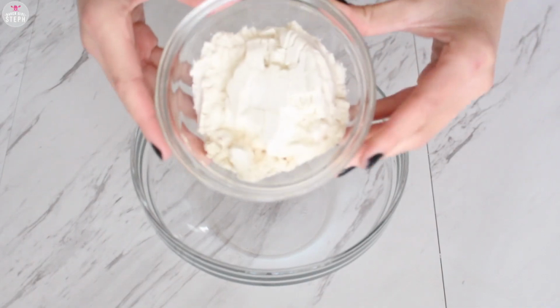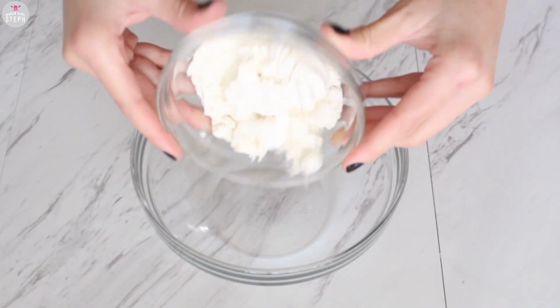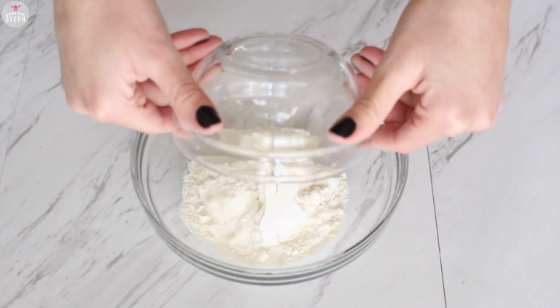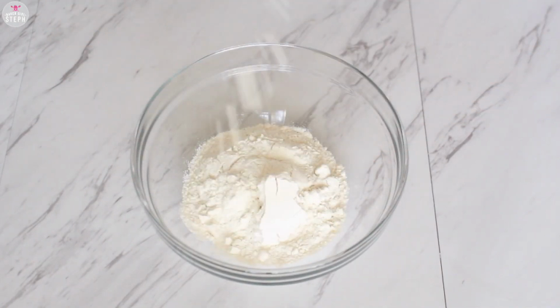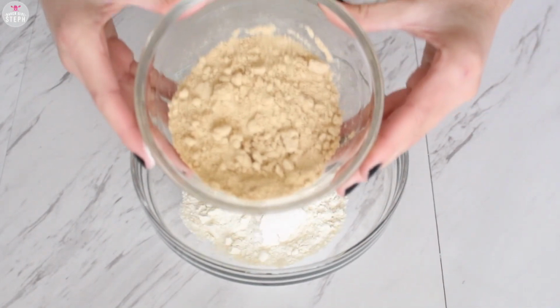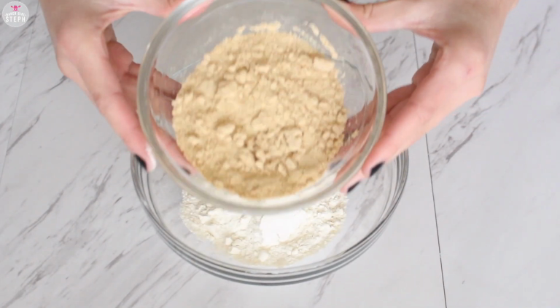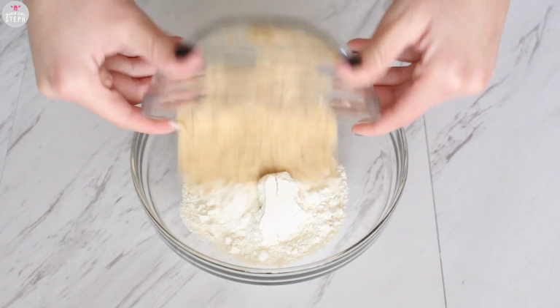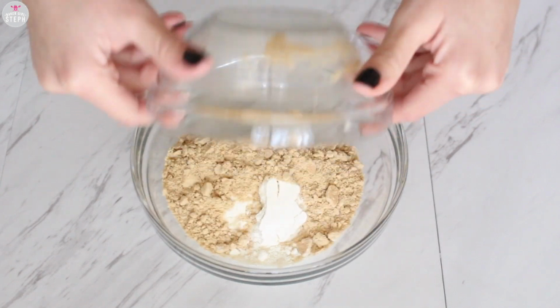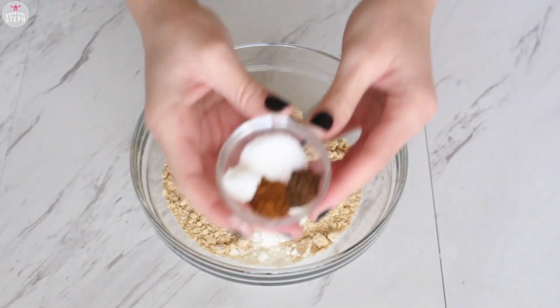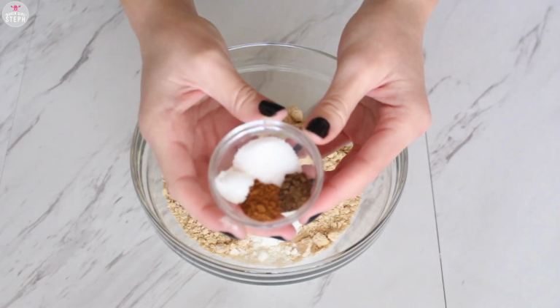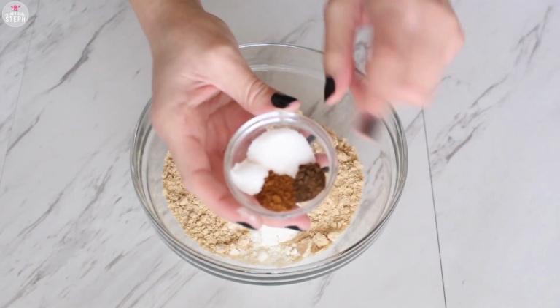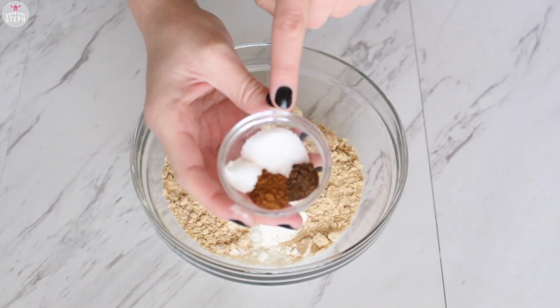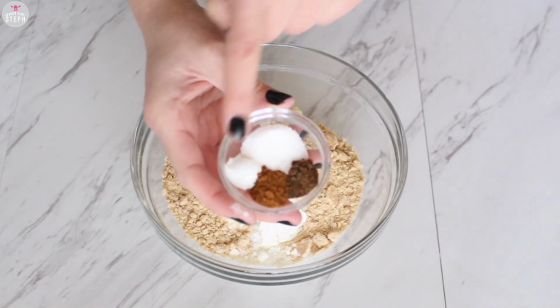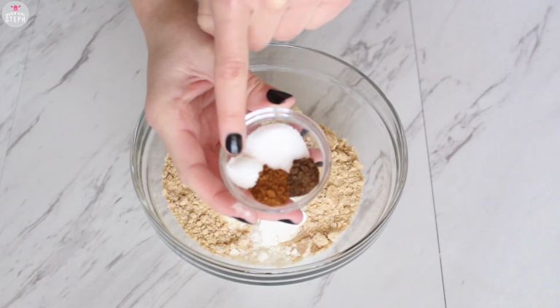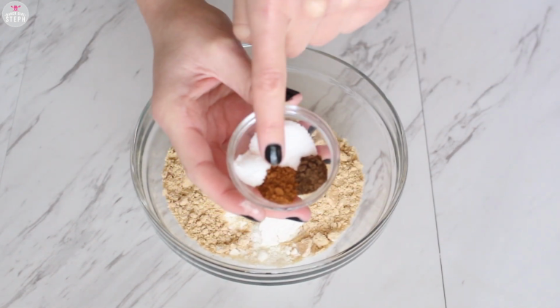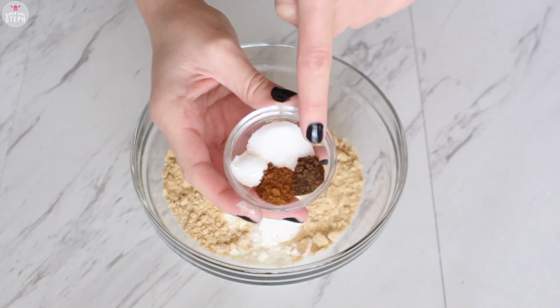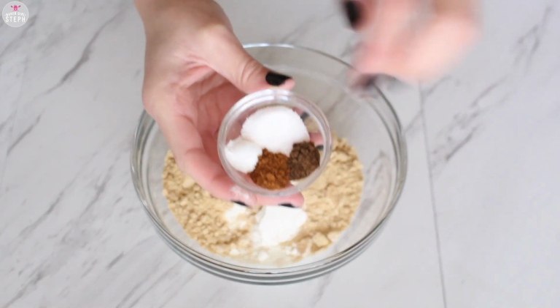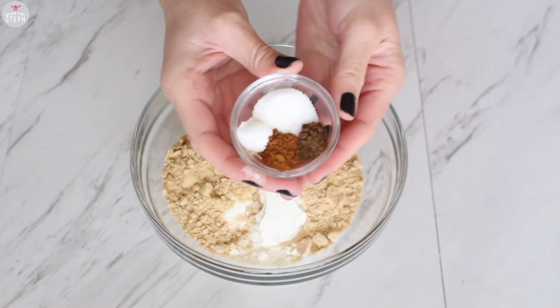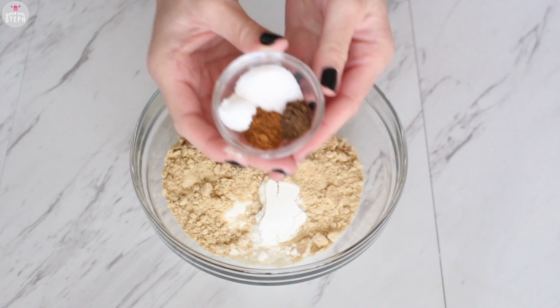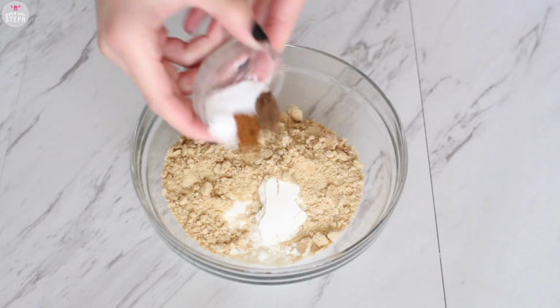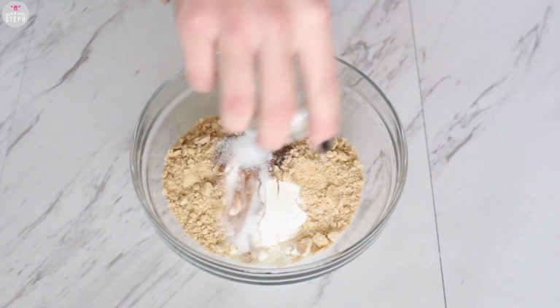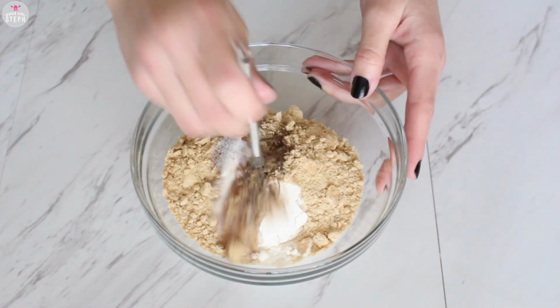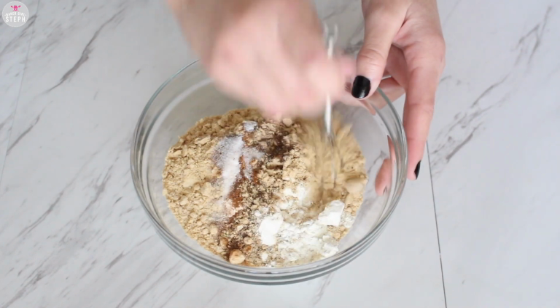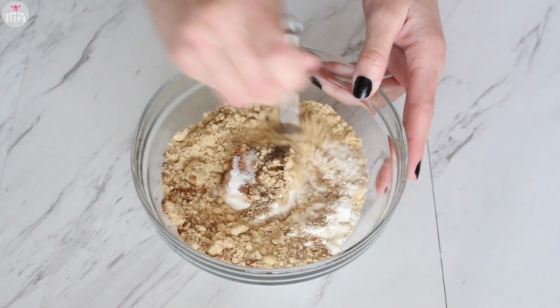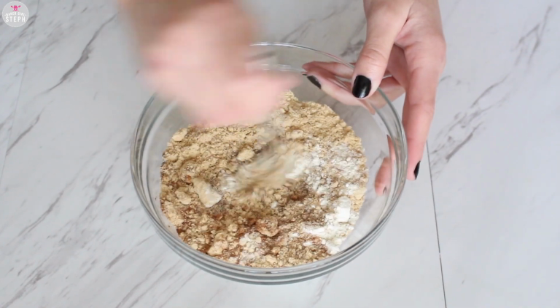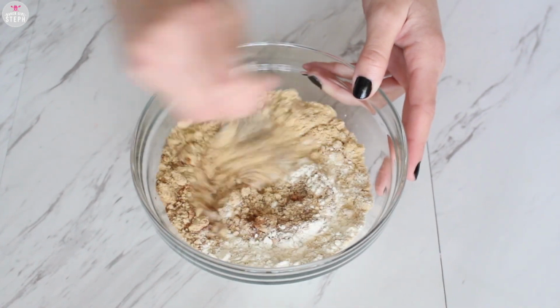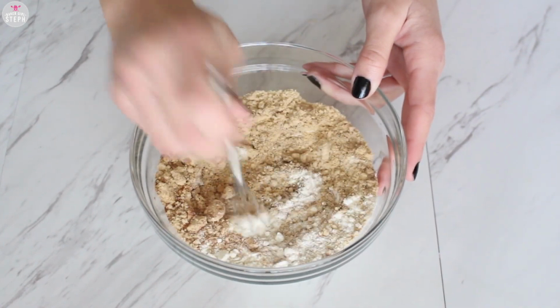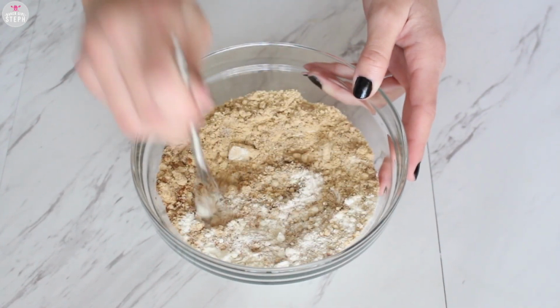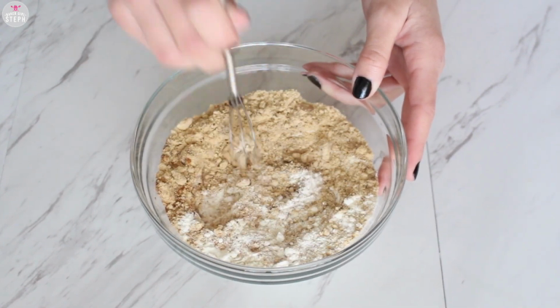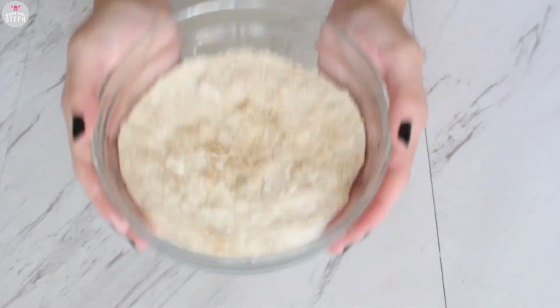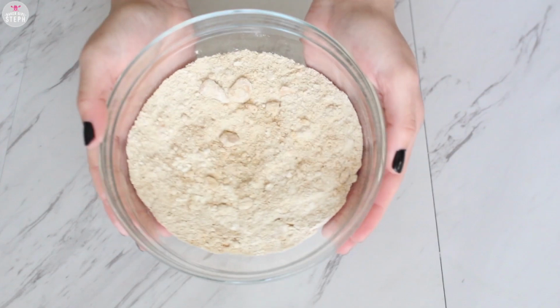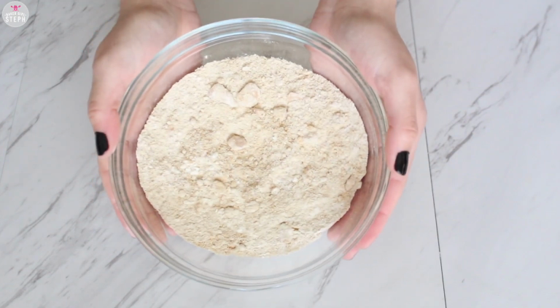Mix your flour together with your graham cracker, and add in your spices: your salt, baking soda, cinnamon, and allspice. Pour that in there and whisk it together.